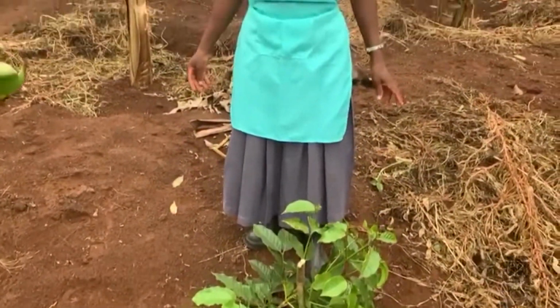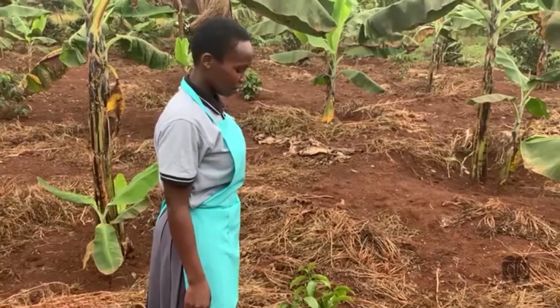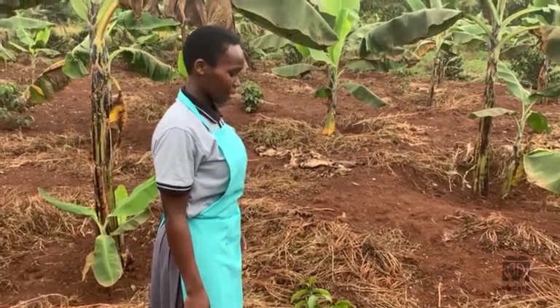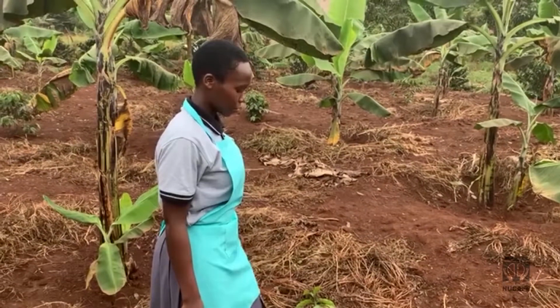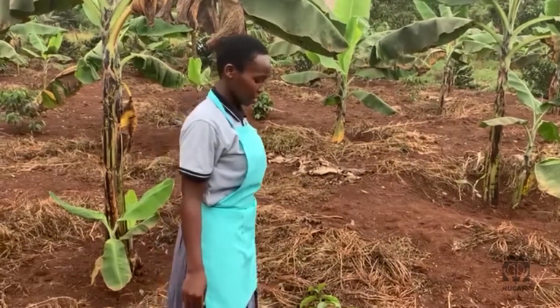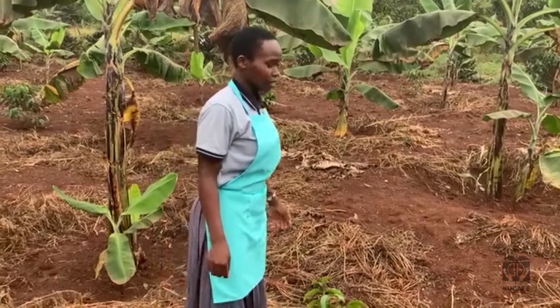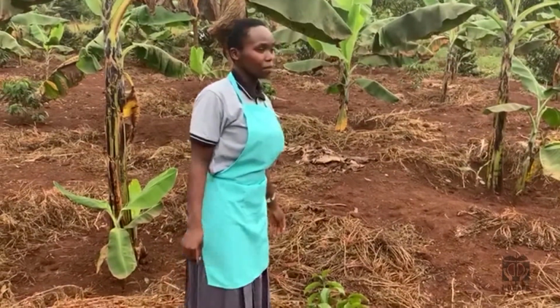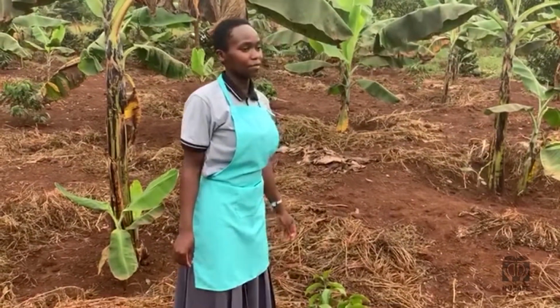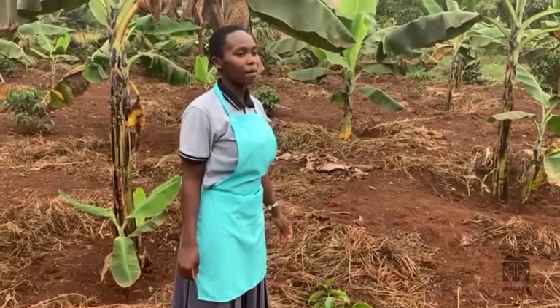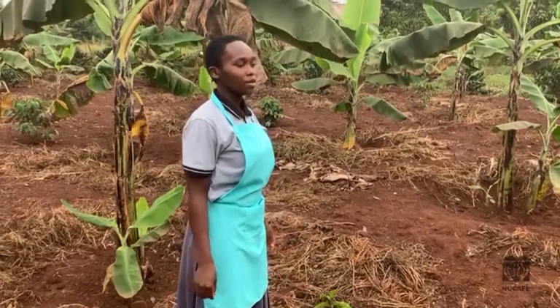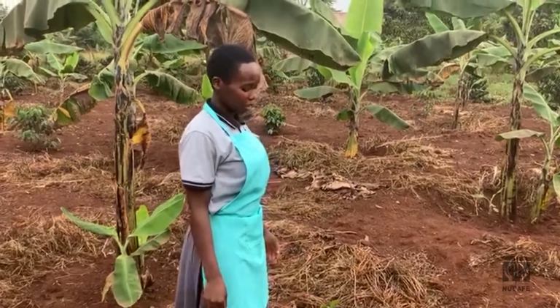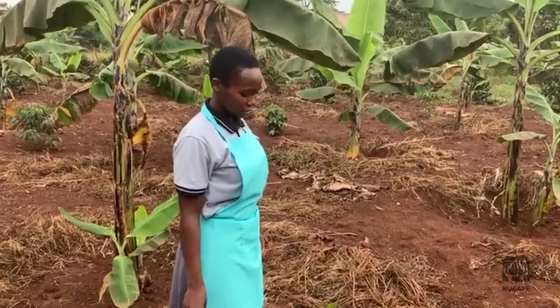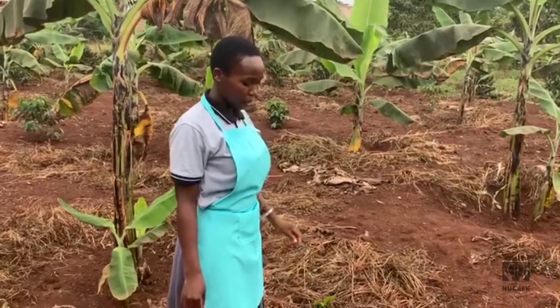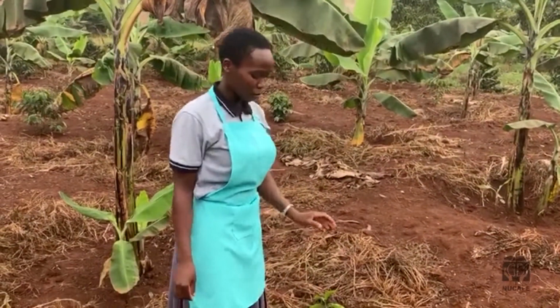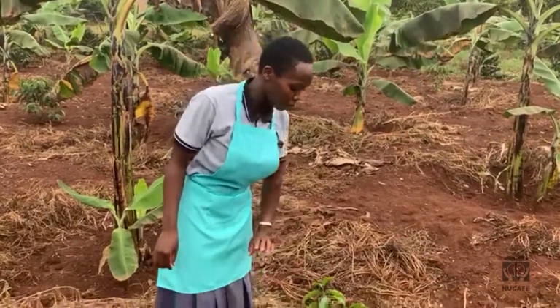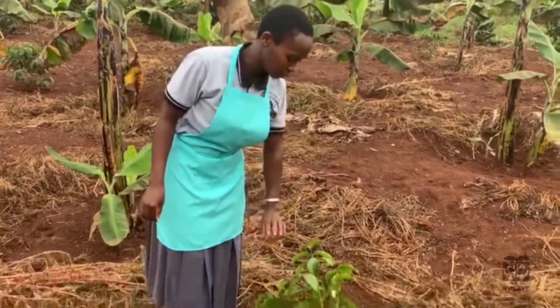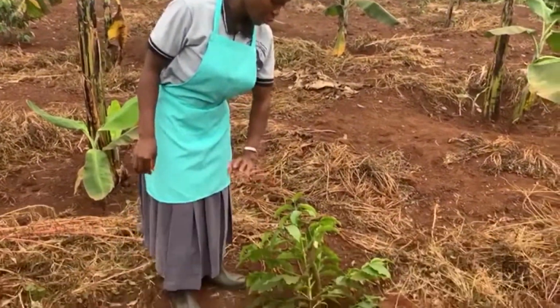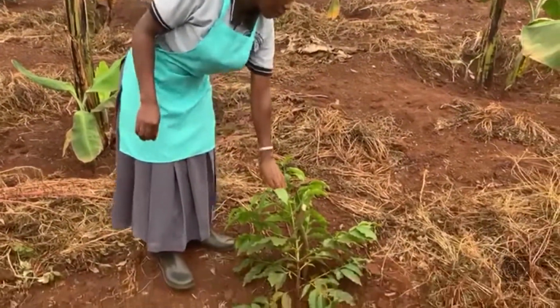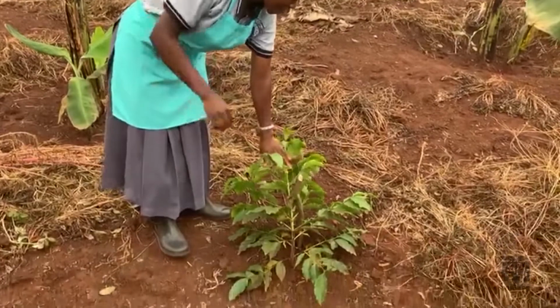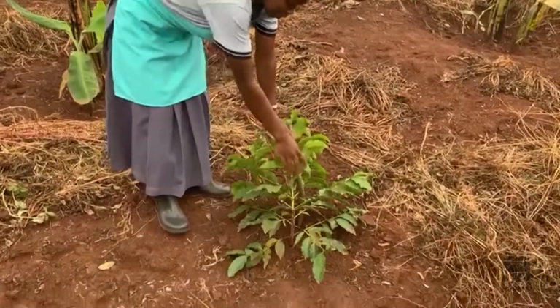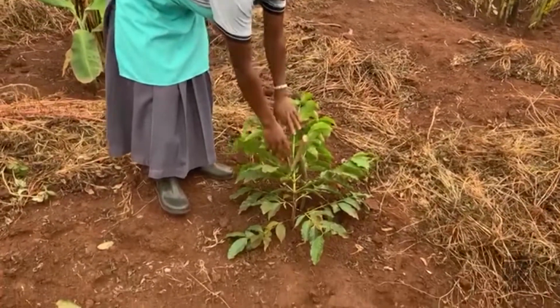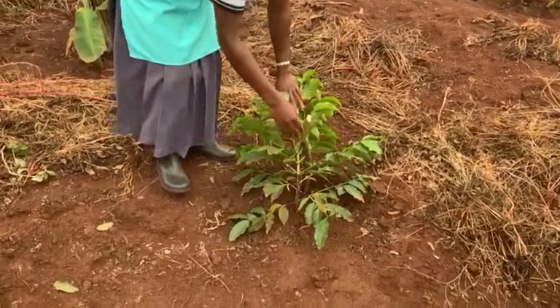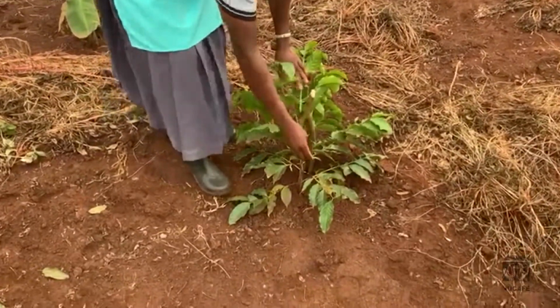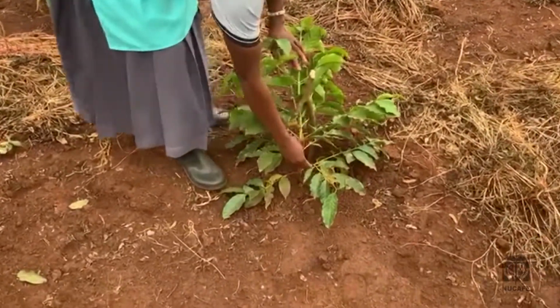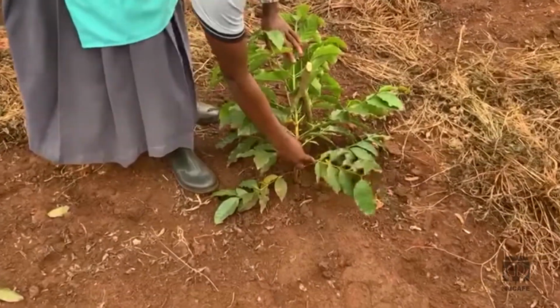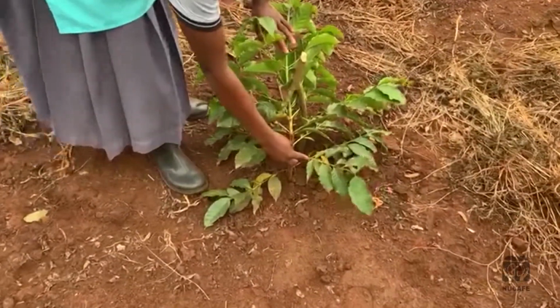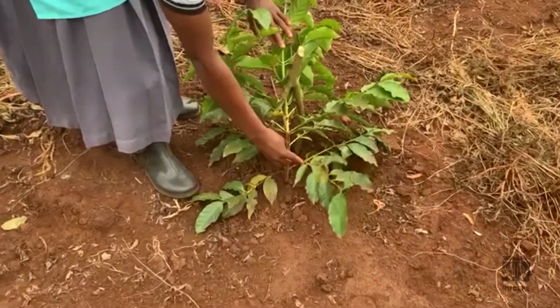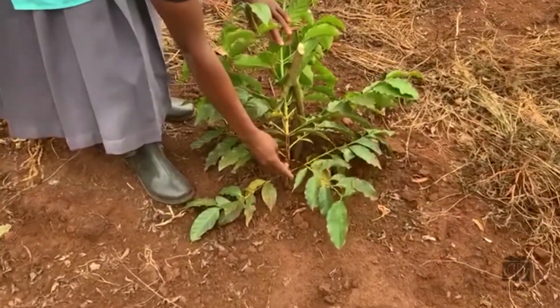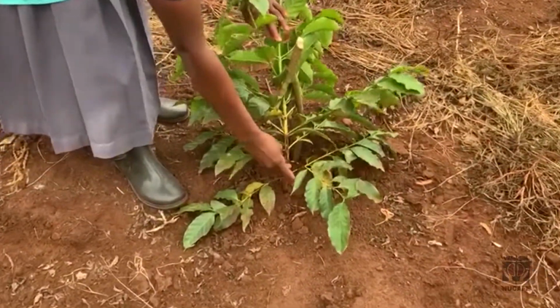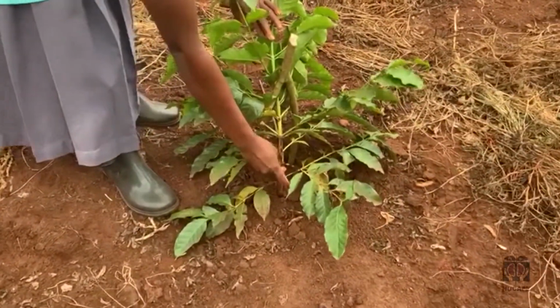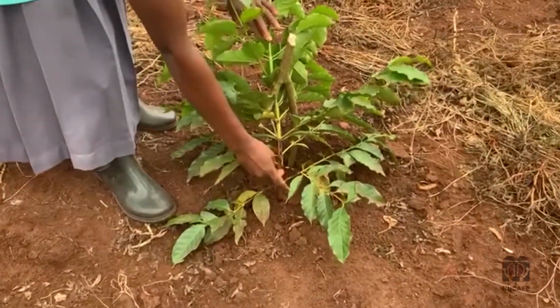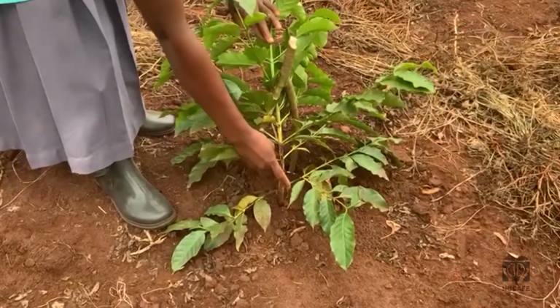Bending of a tree enables the farmer to get more than one branch. When I bend like this, two or three branches can as well come out from here.